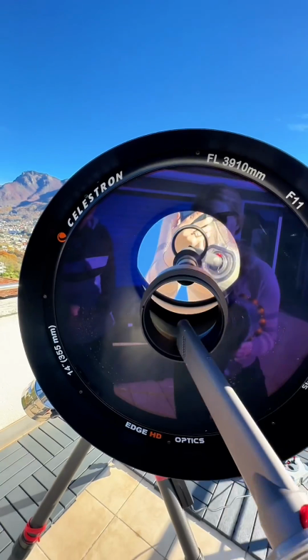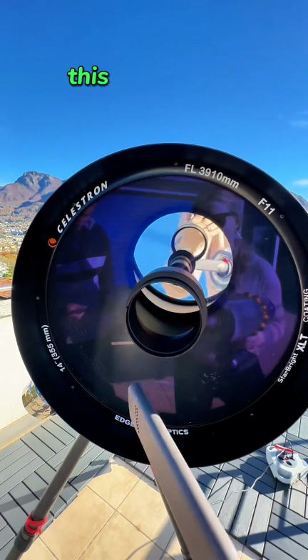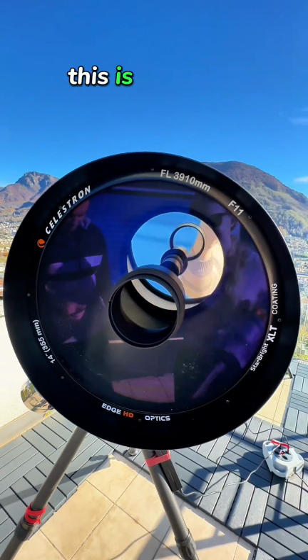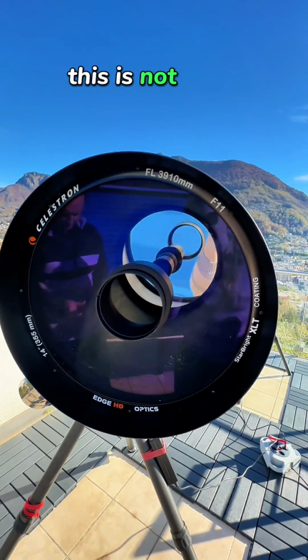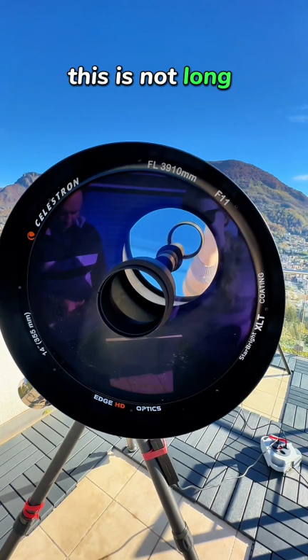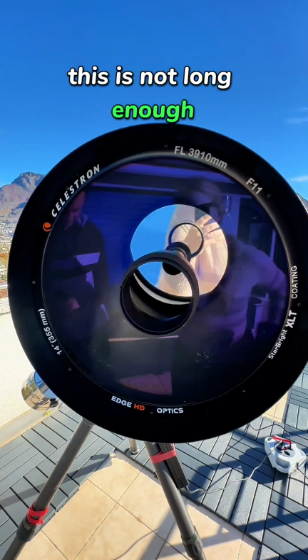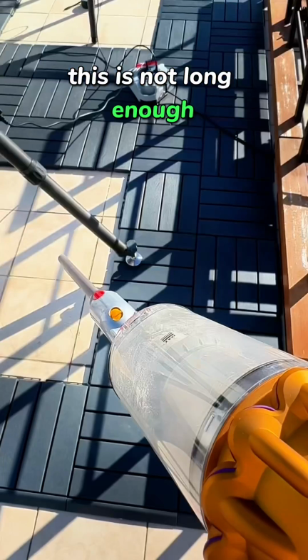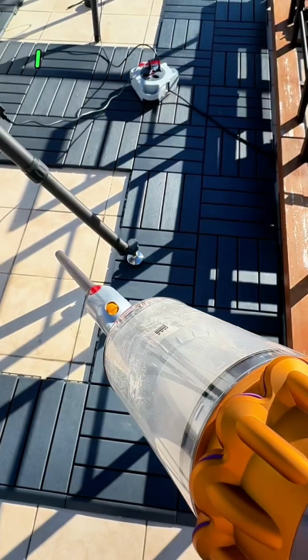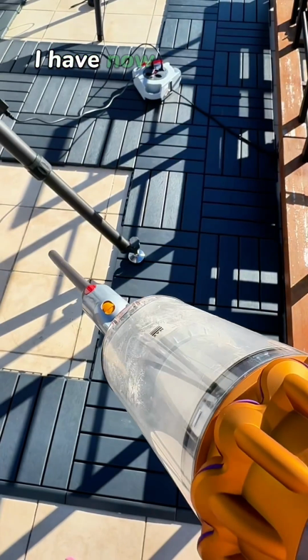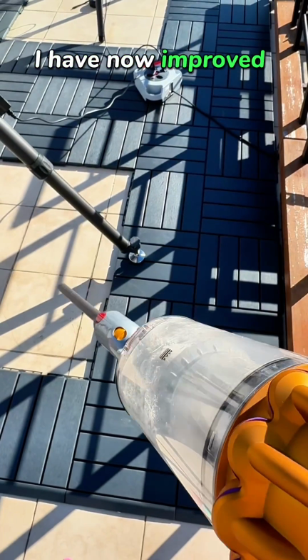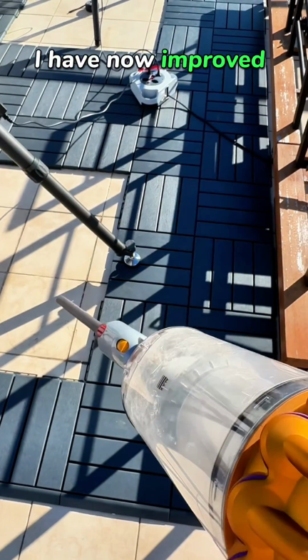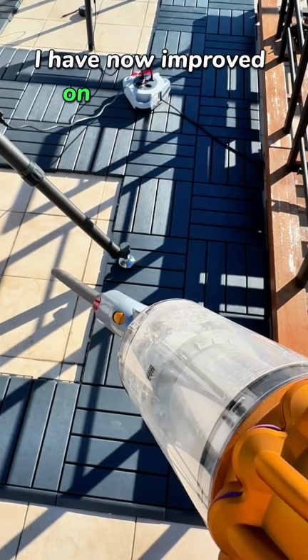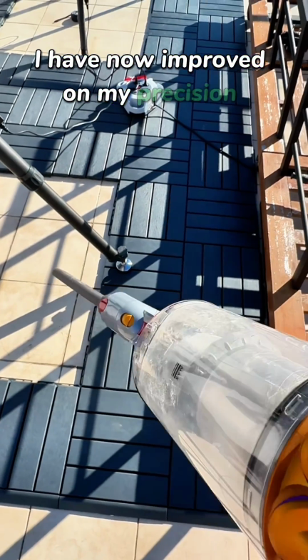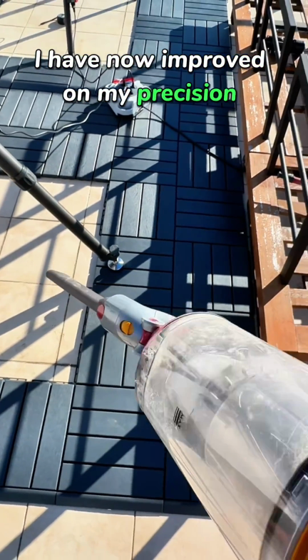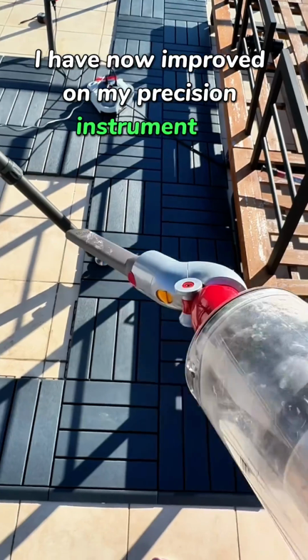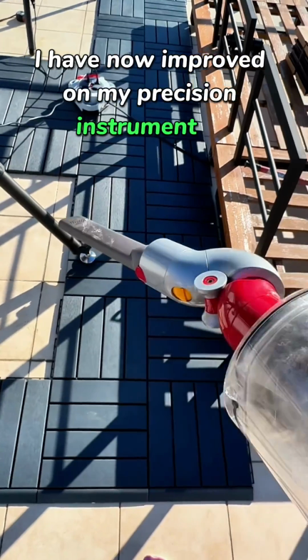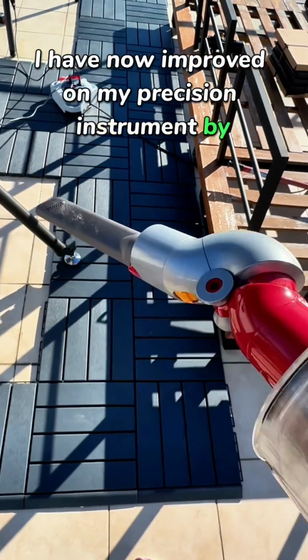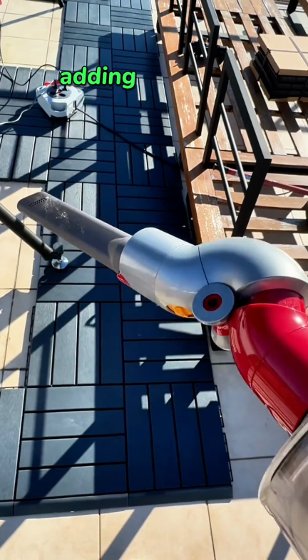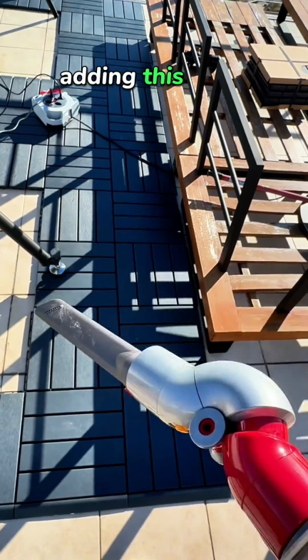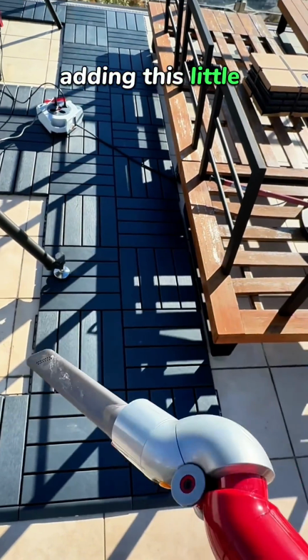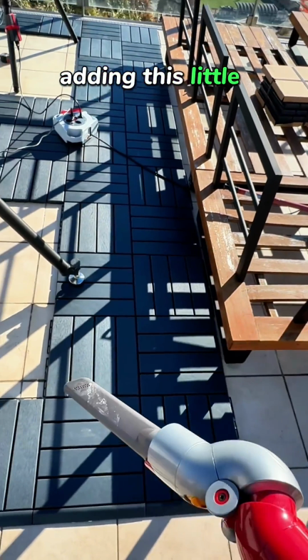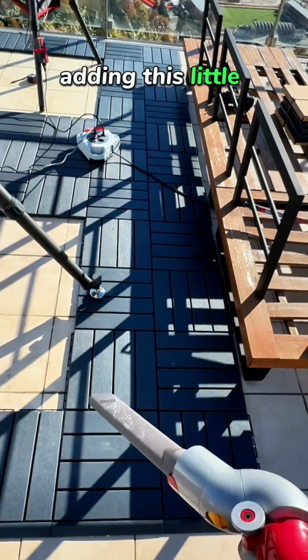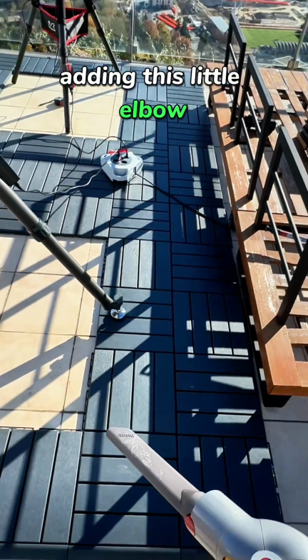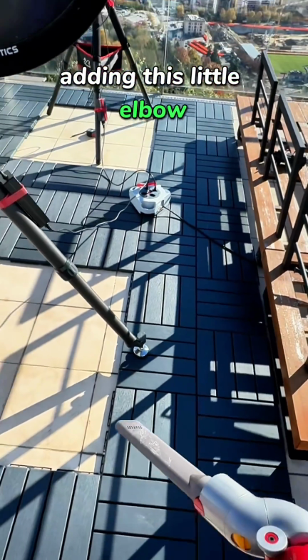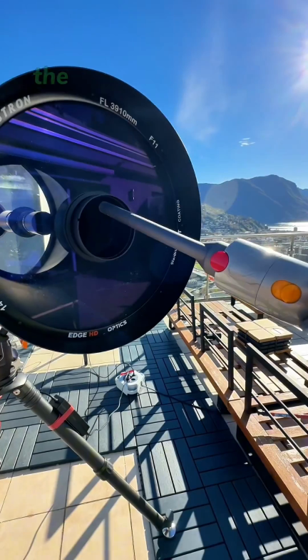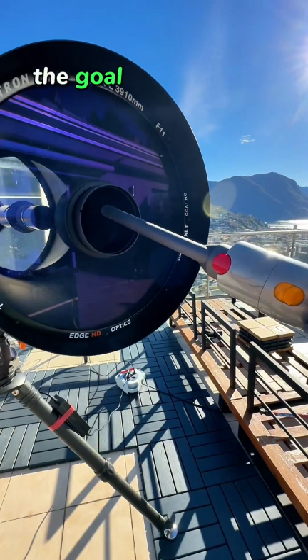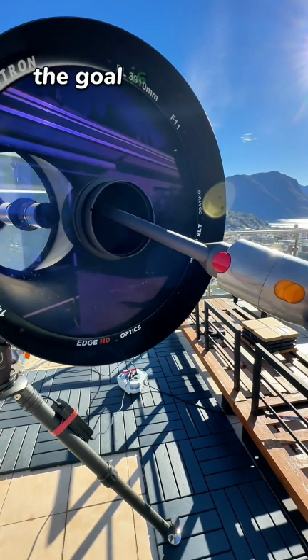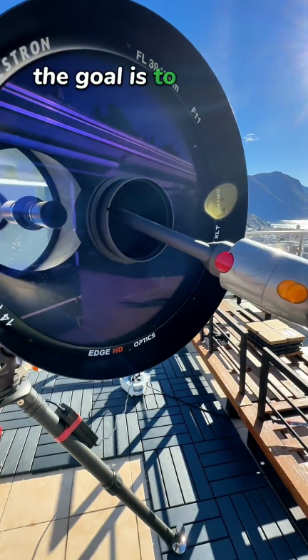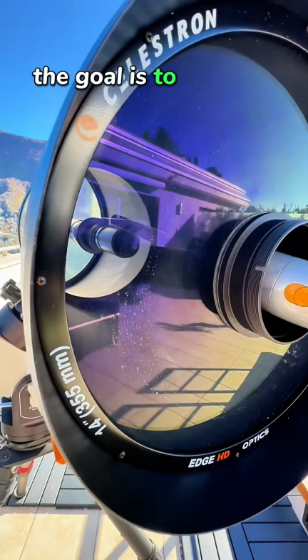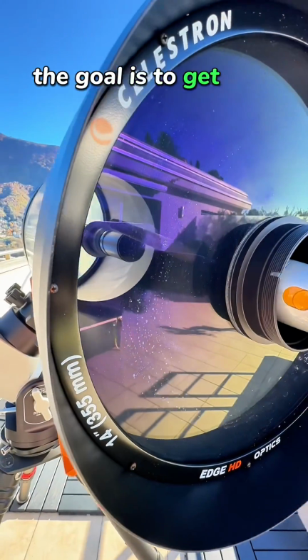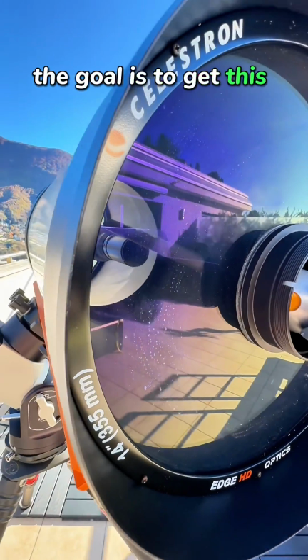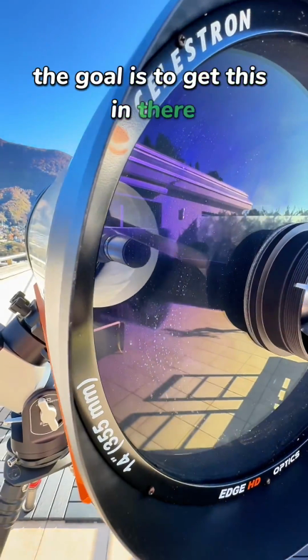This is not long enough. I have now improved on my precision instrument by adding this little elbow. The goal is to get this in there.